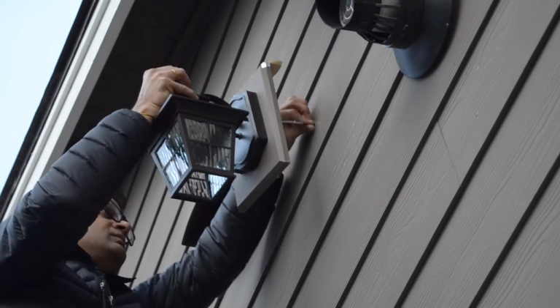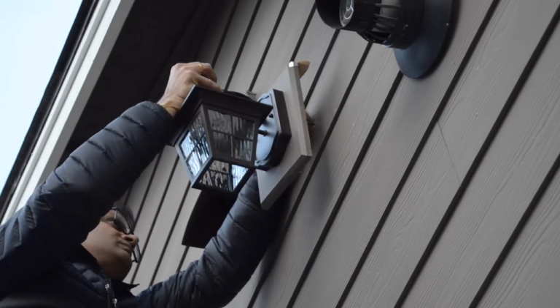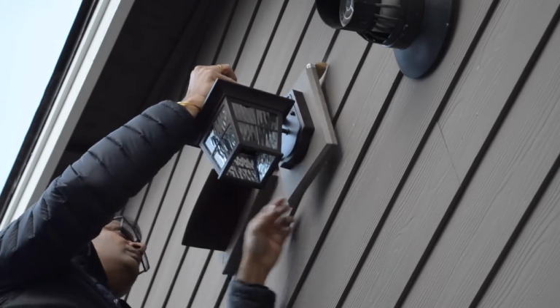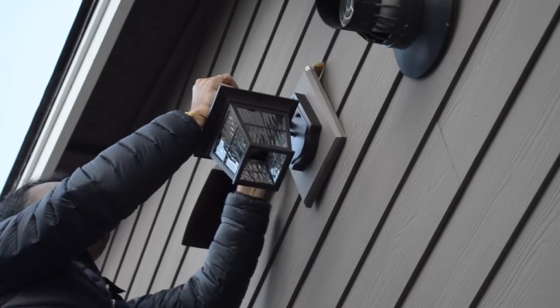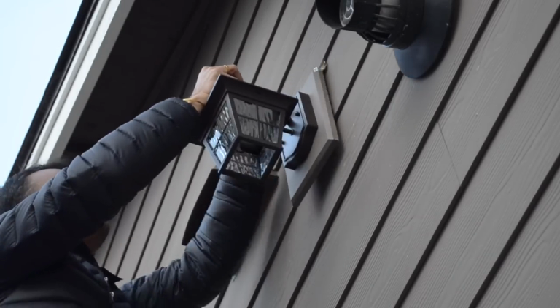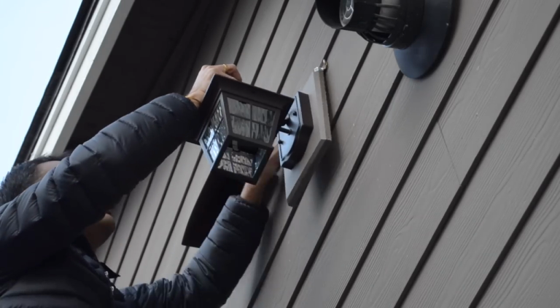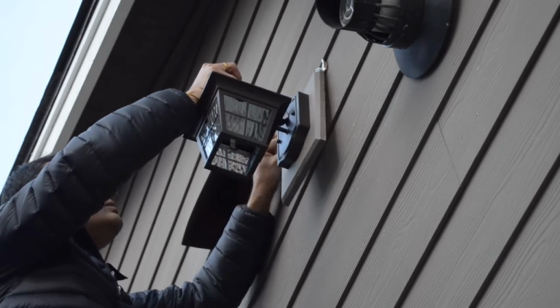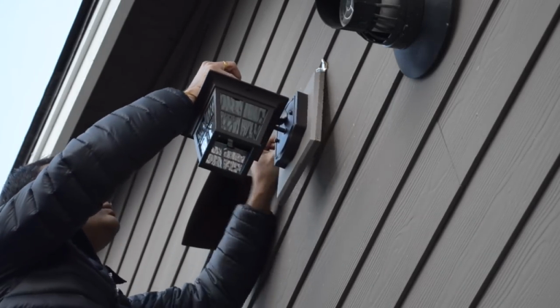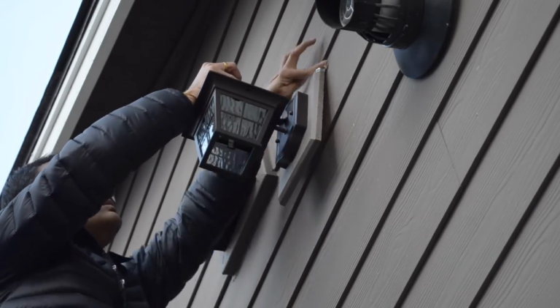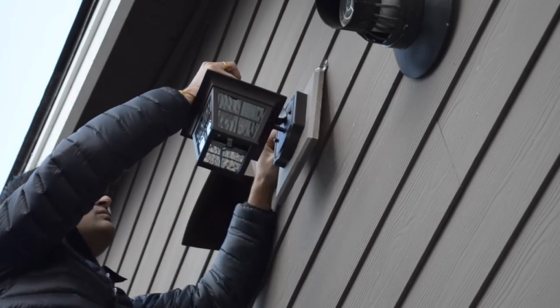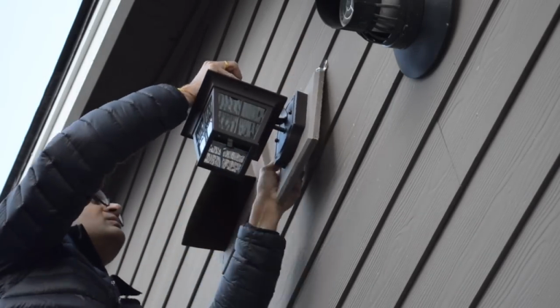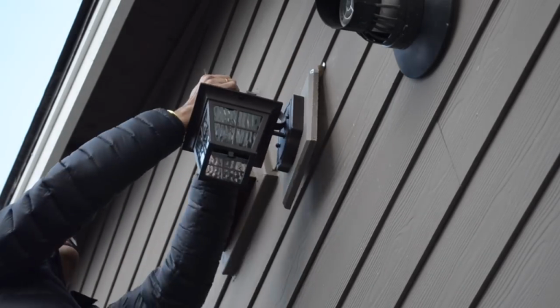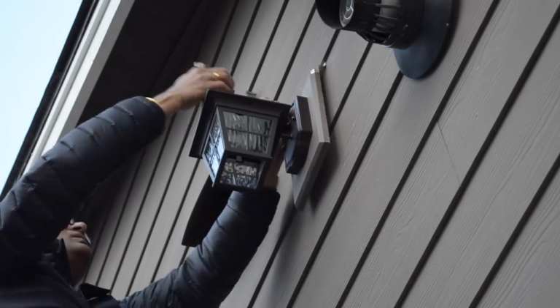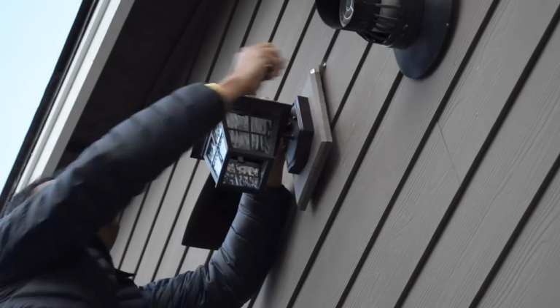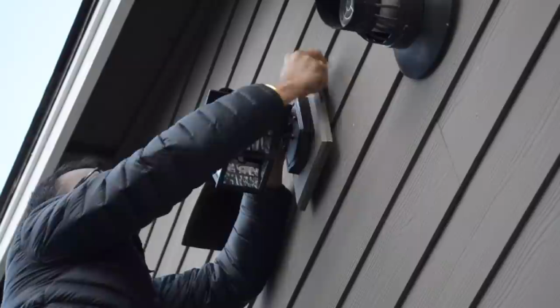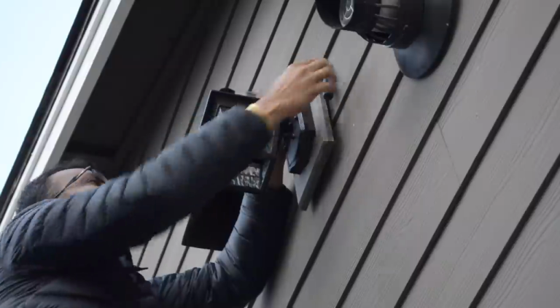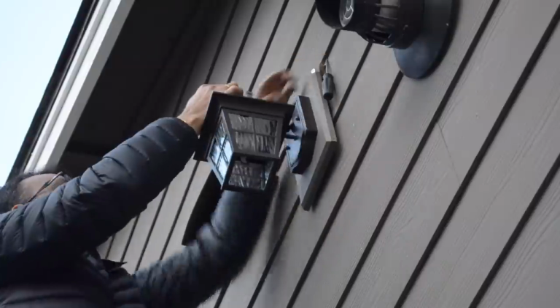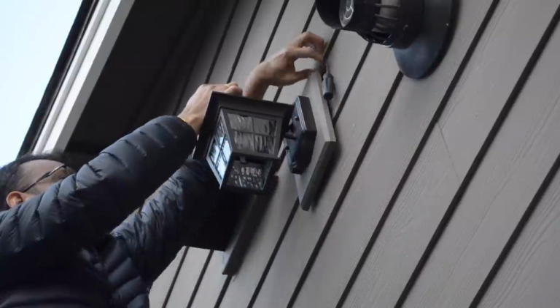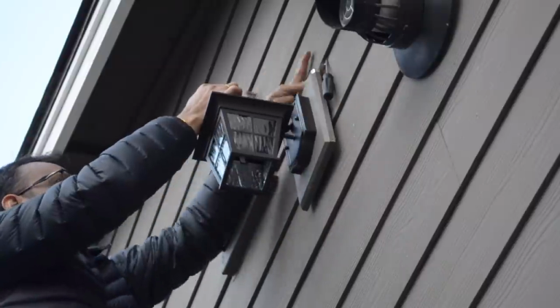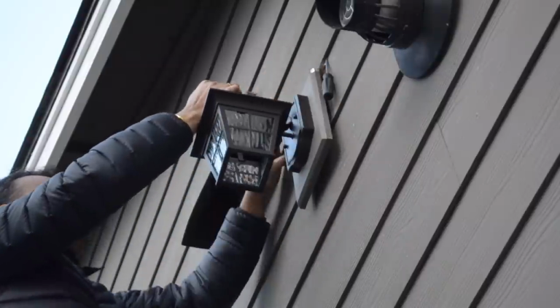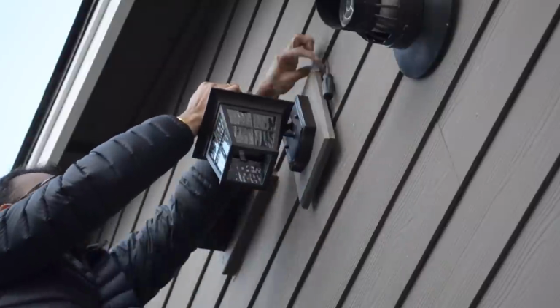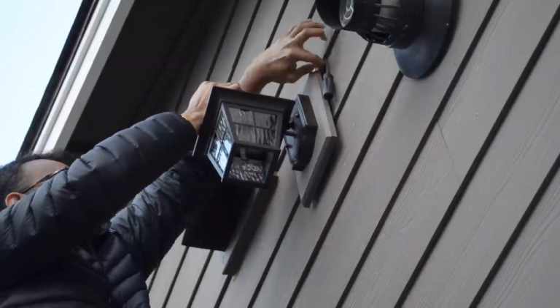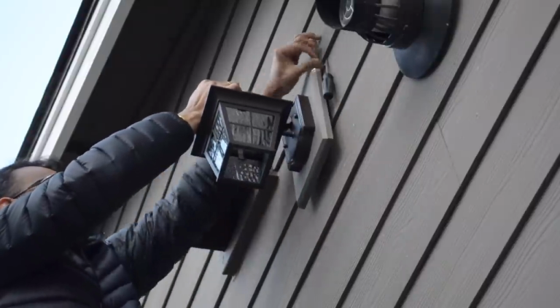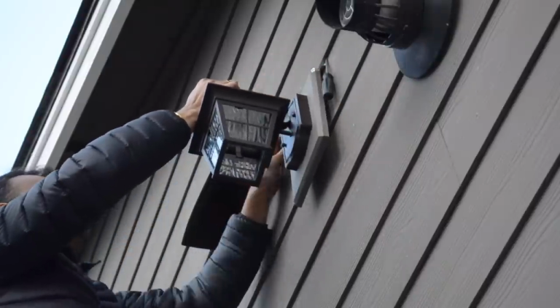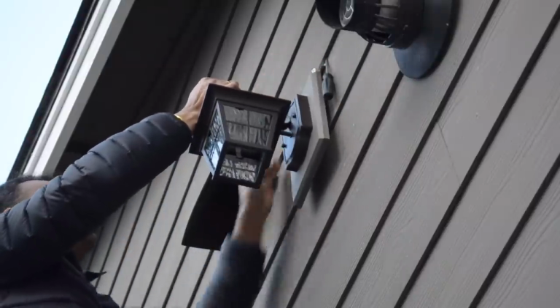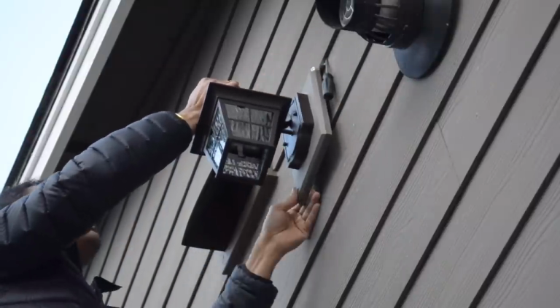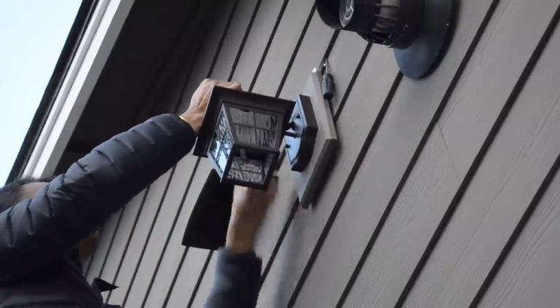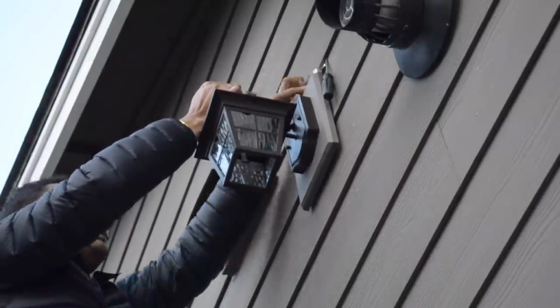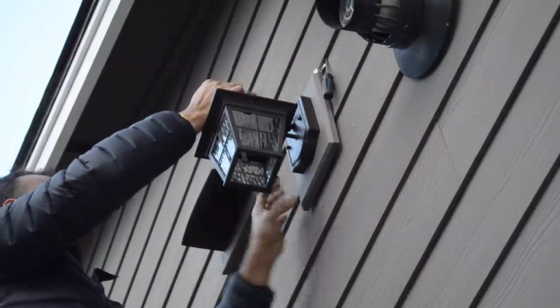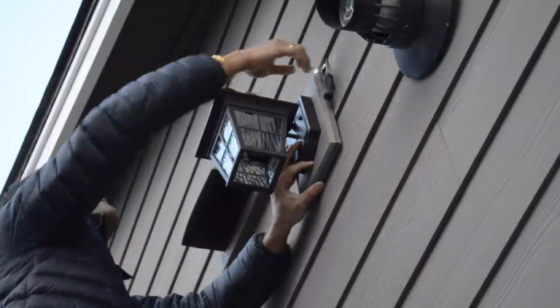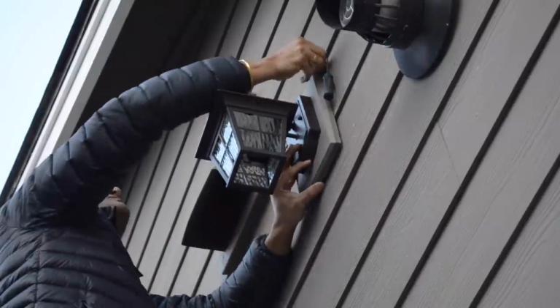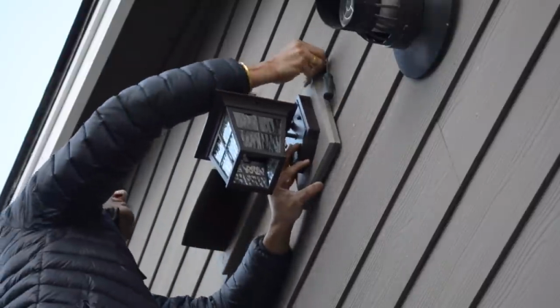We then went back outside to install the light. We fed the lead through the quarter inch hole, then lifted up the siding above it and slid the flashing in. To secure the light, we screwed the plate to the wall.